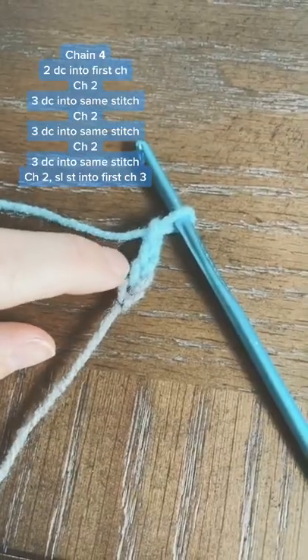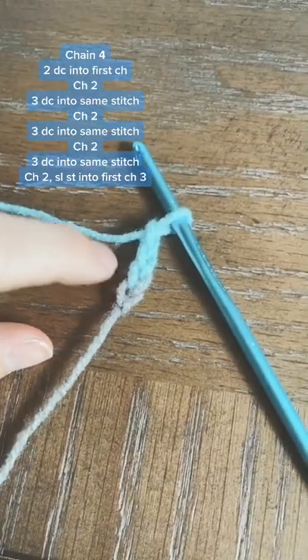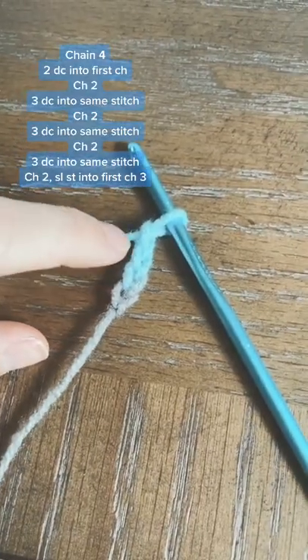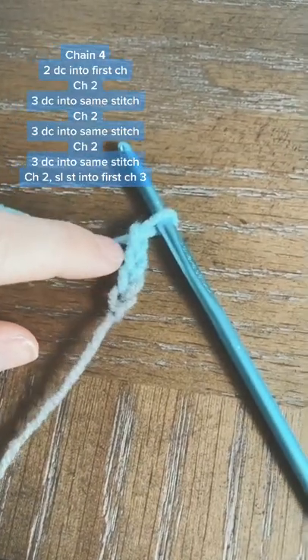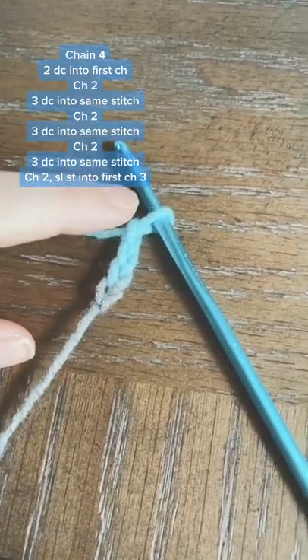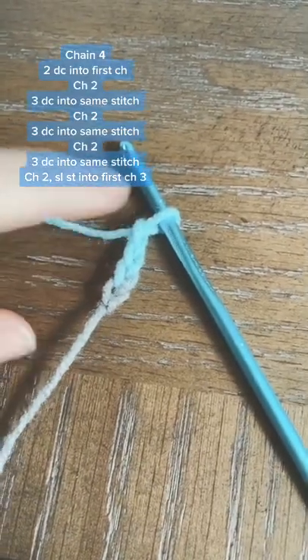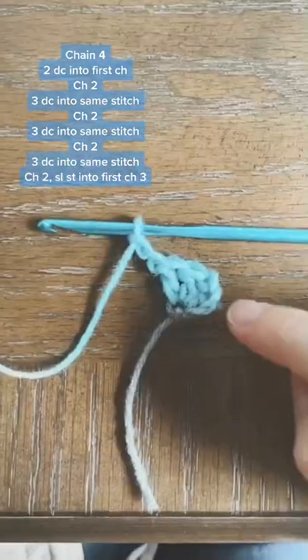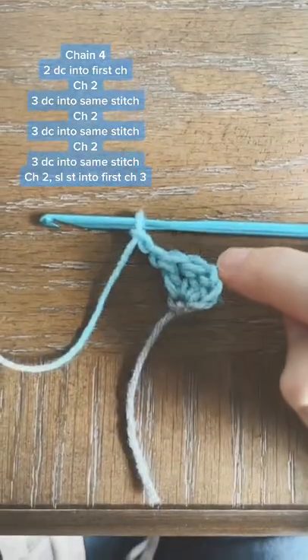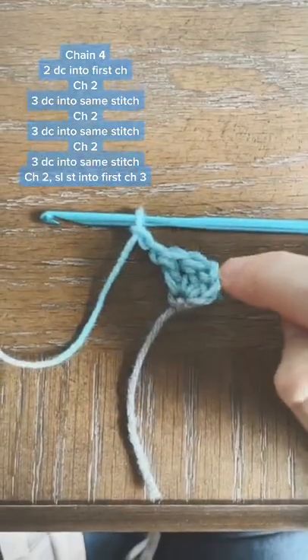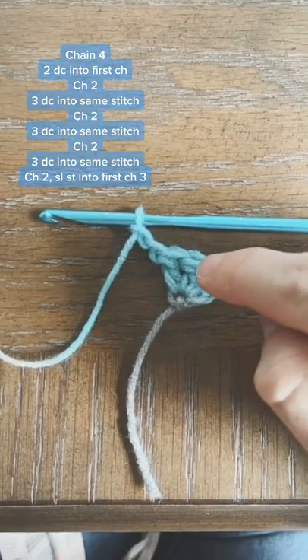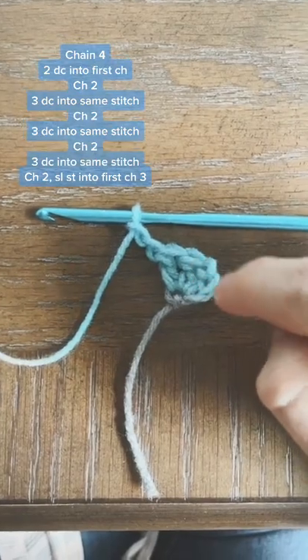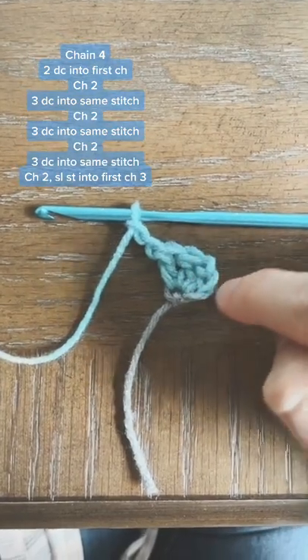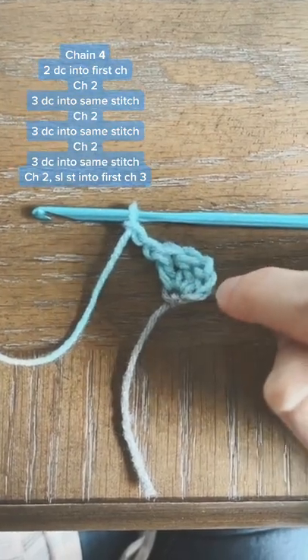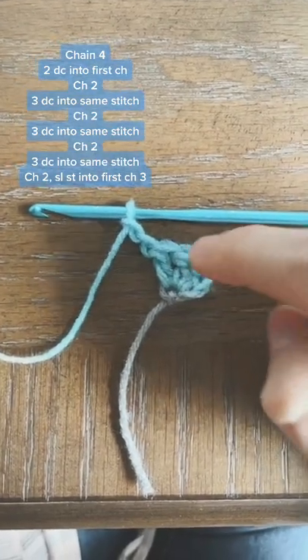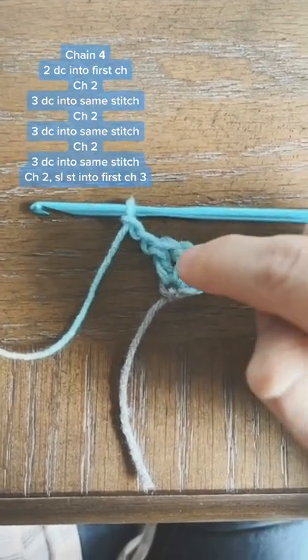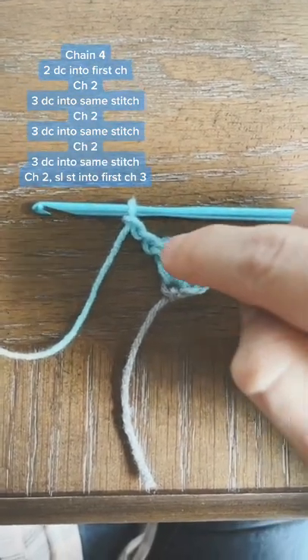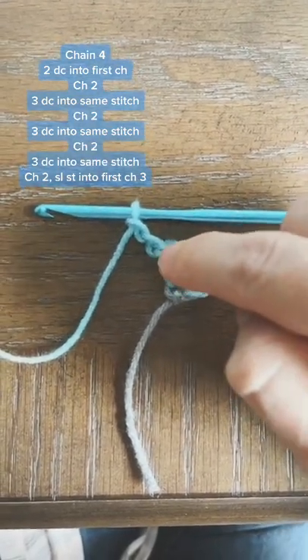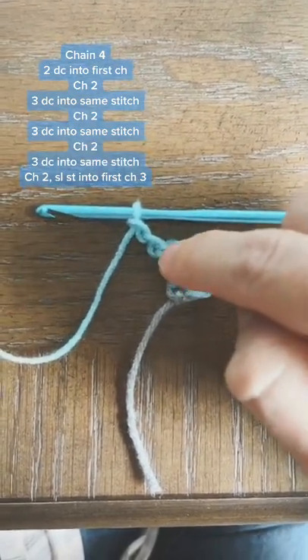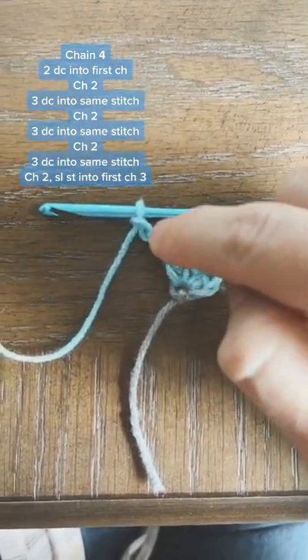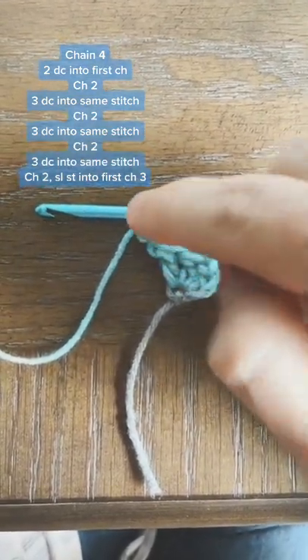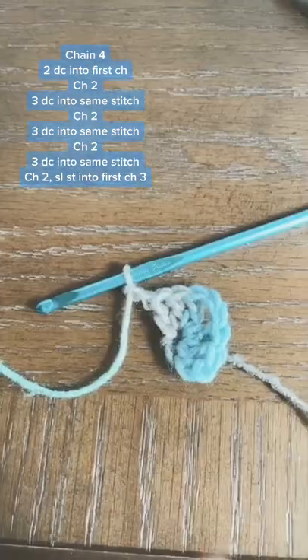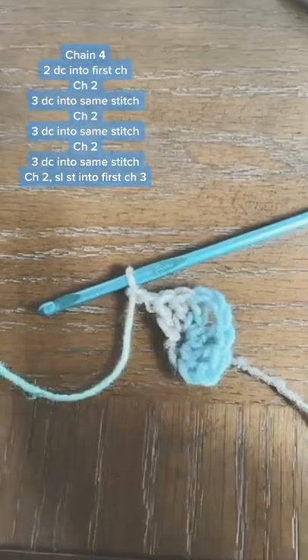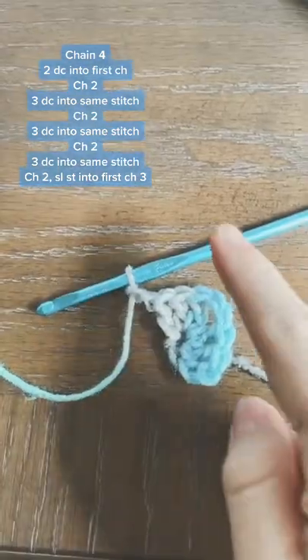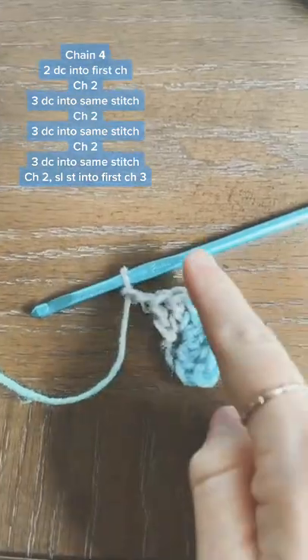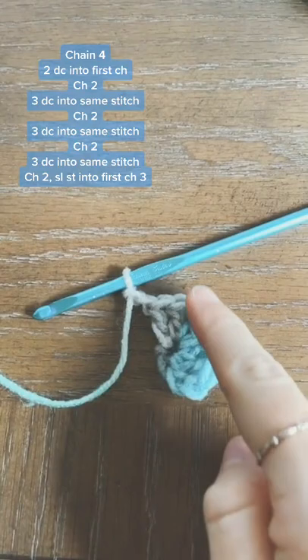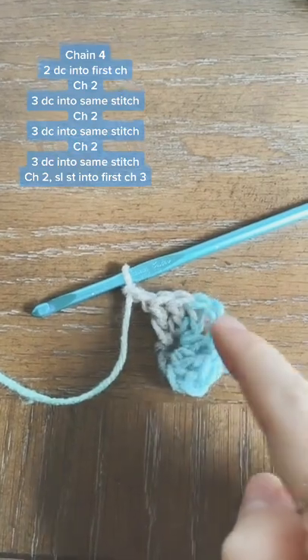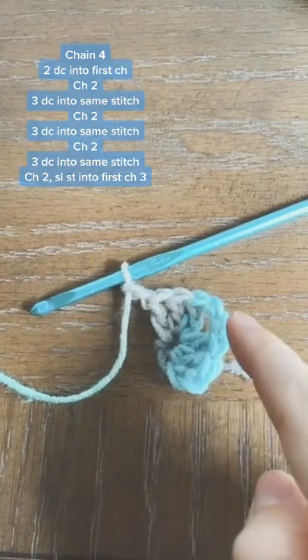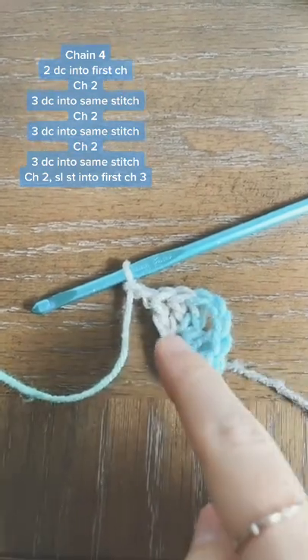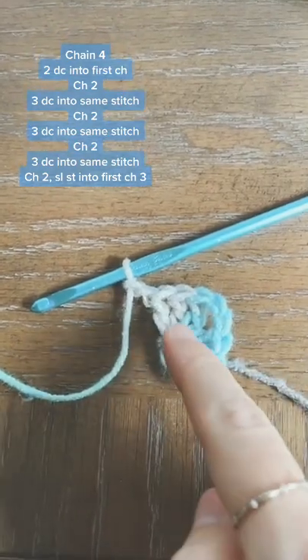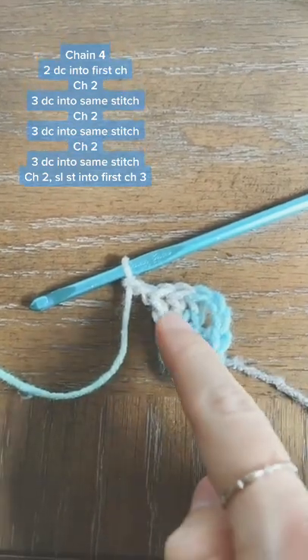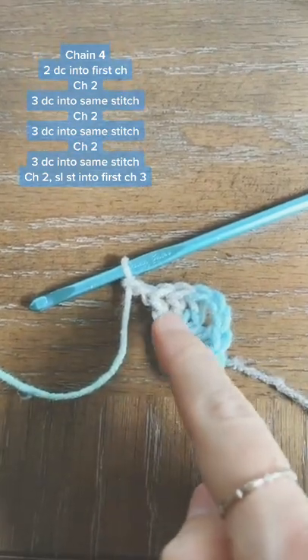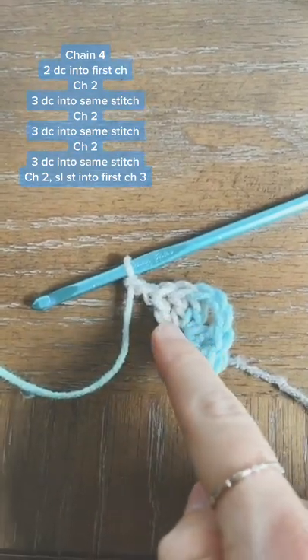Go ahead and chain four, and then we're going to work two double crochets into that first chain you made, and then chain two. Next you're going to crochet three double crochets and chain two.